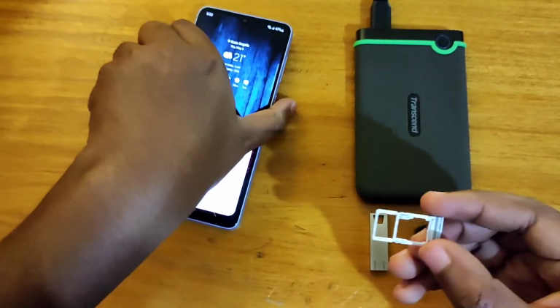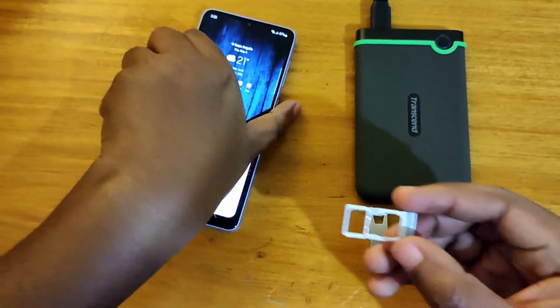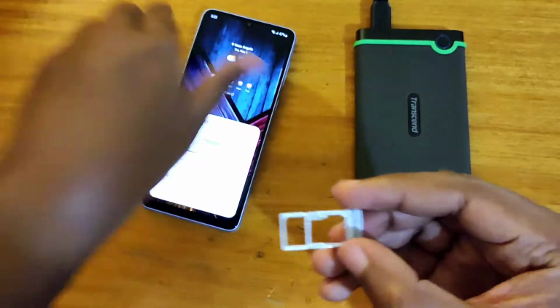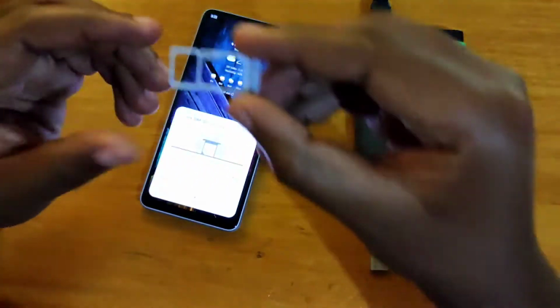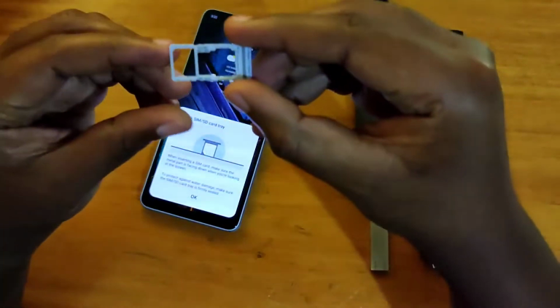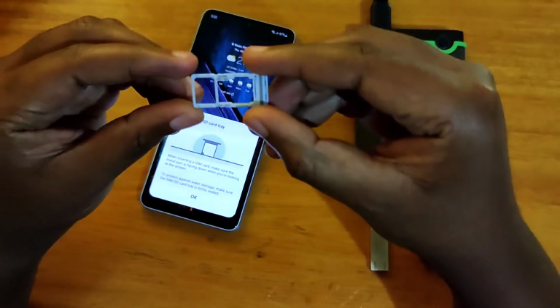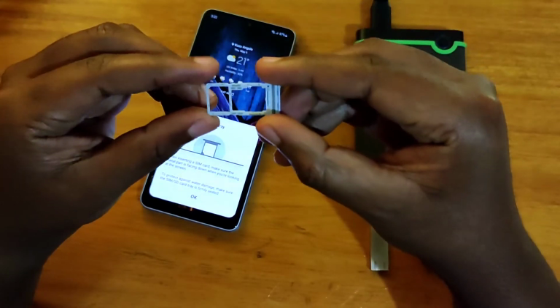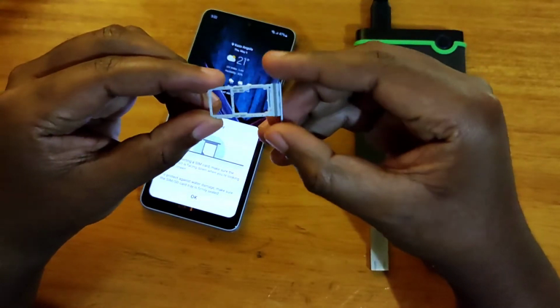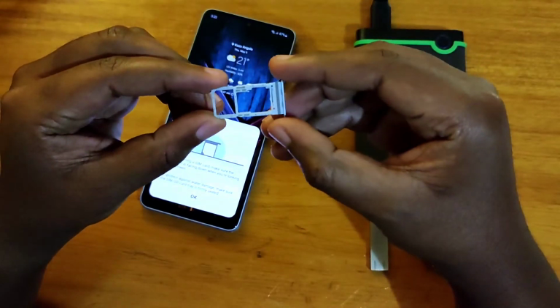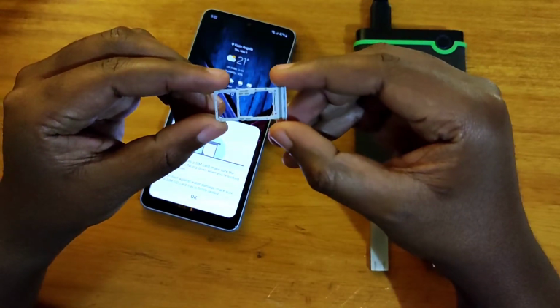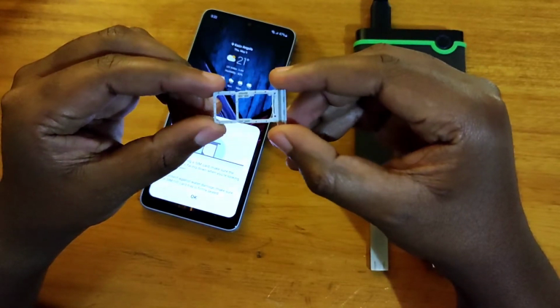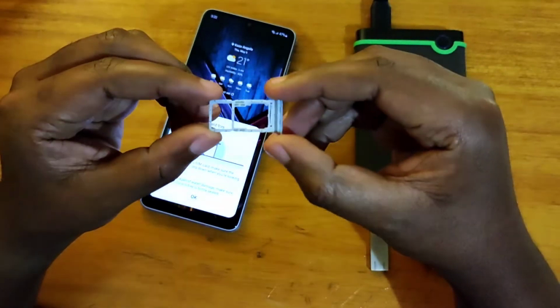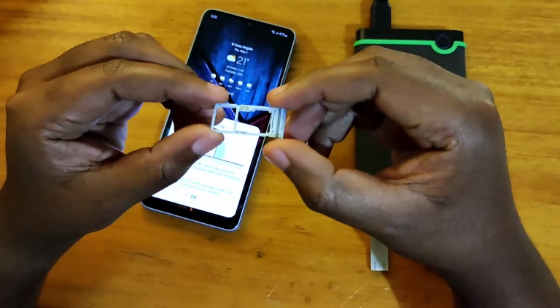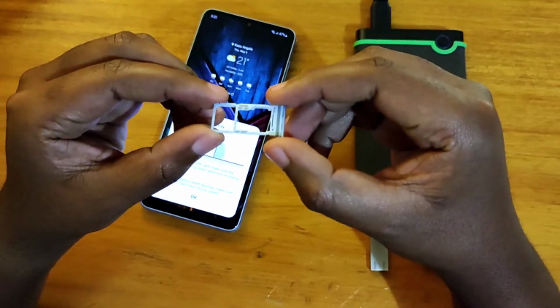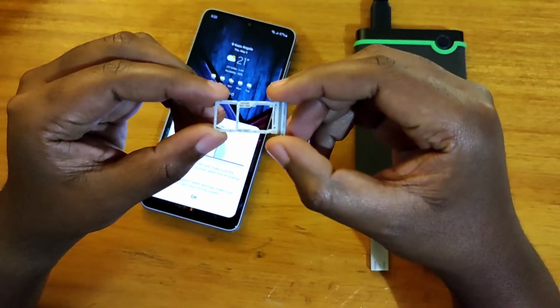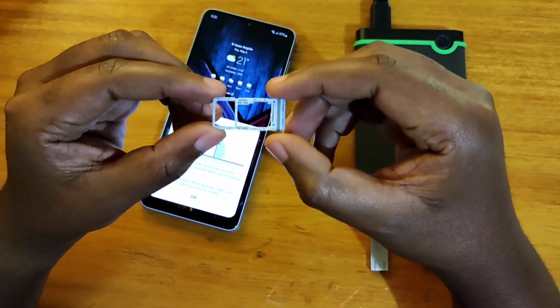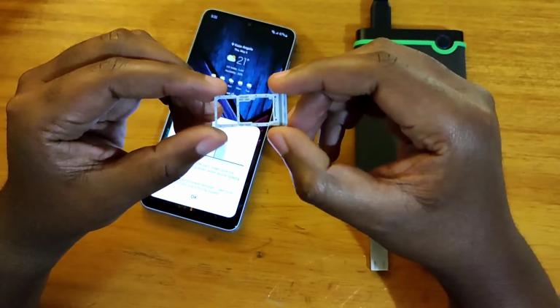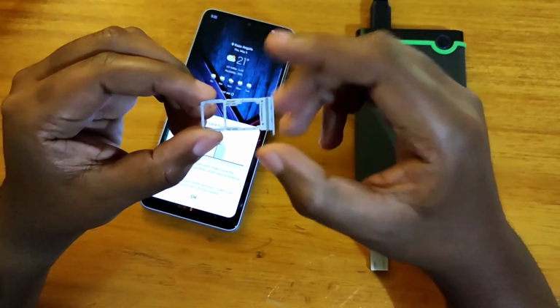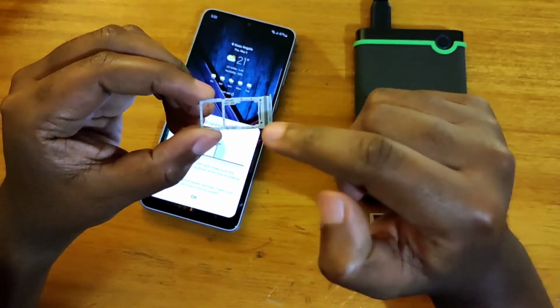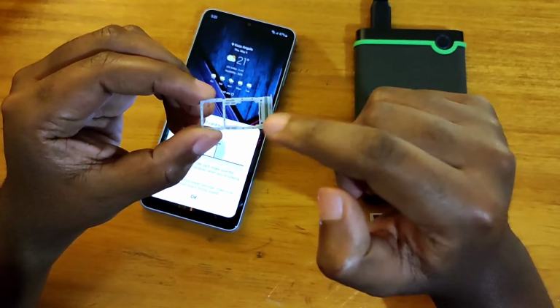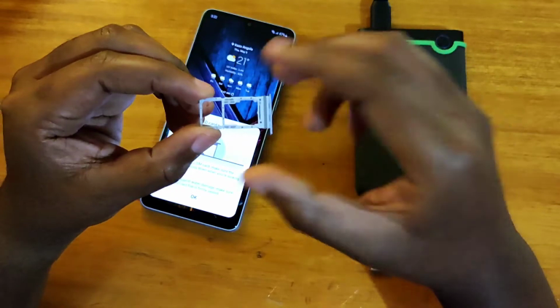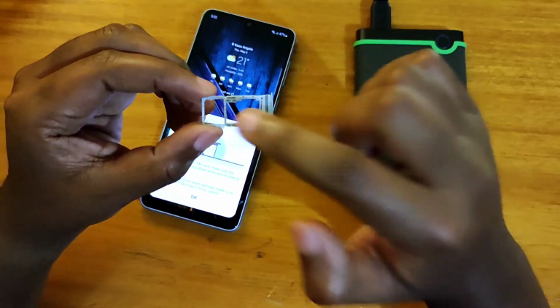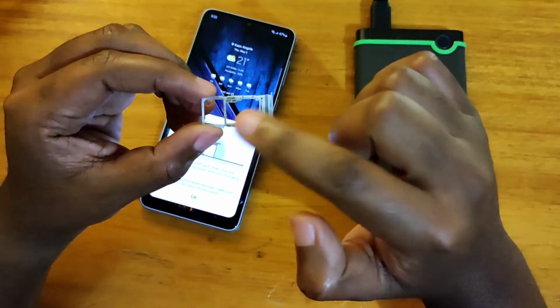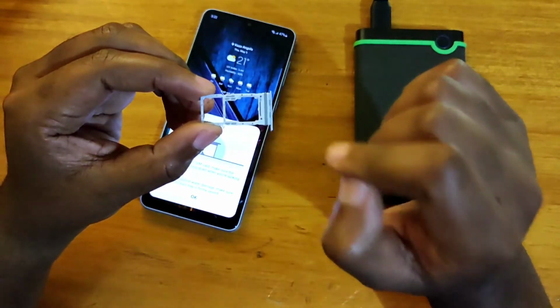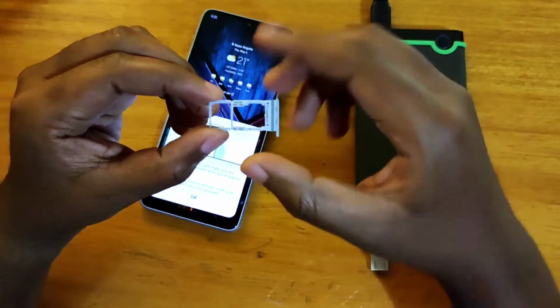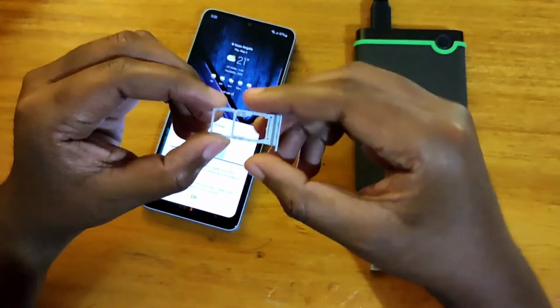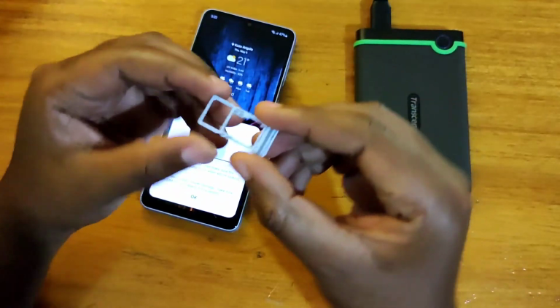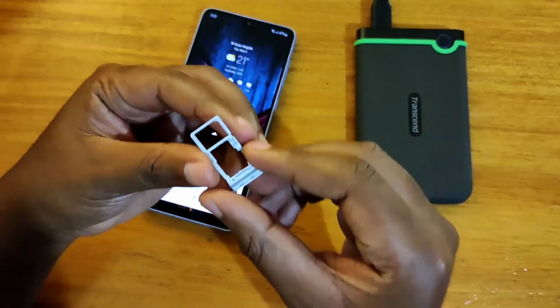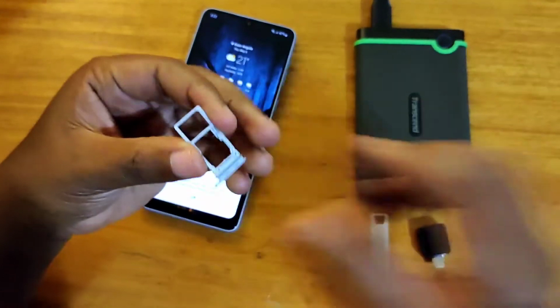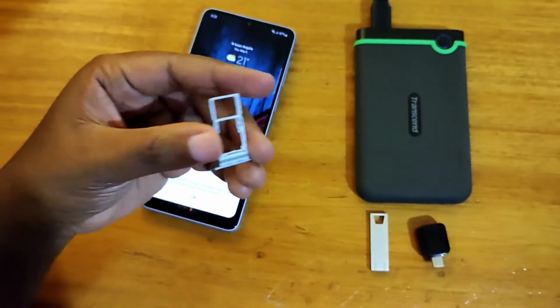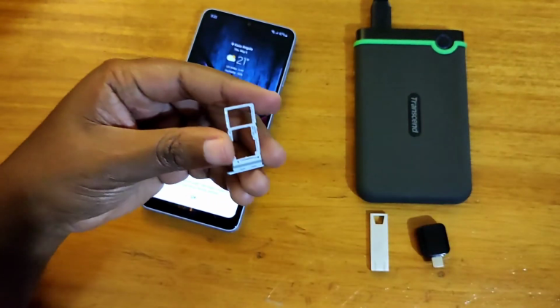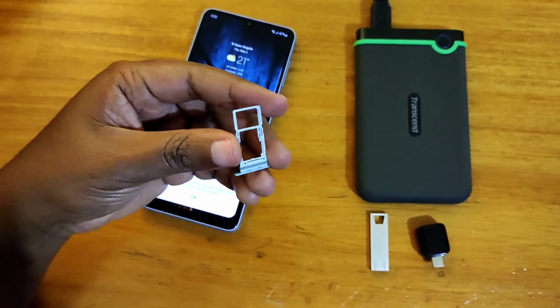This is your SIM tray and it's basically a hybrid SIM tray, so you can have two SIM cards or one SIM card and a micro SD card.